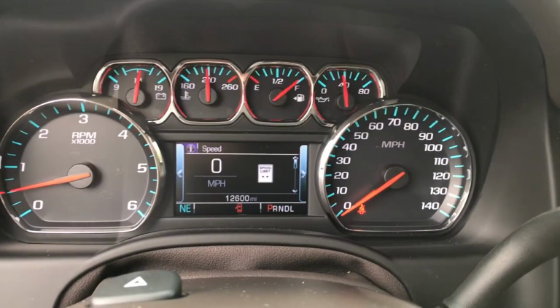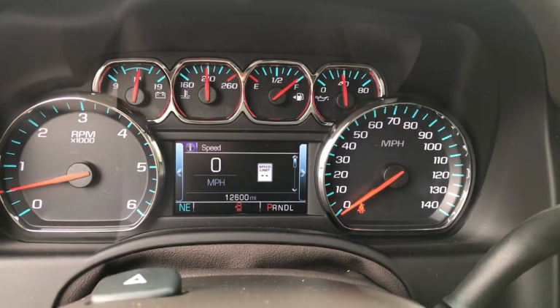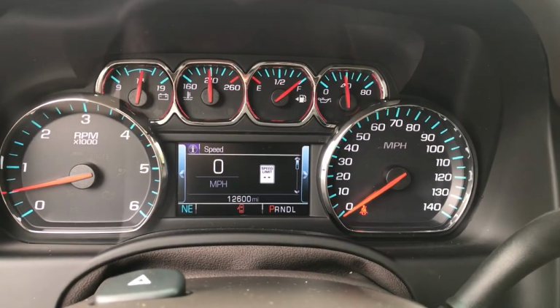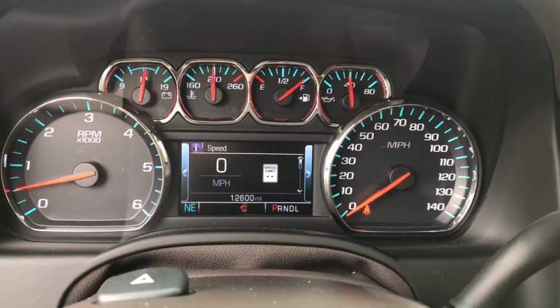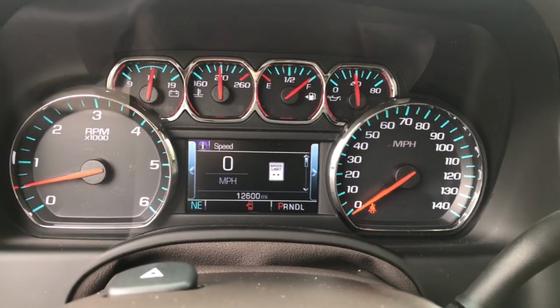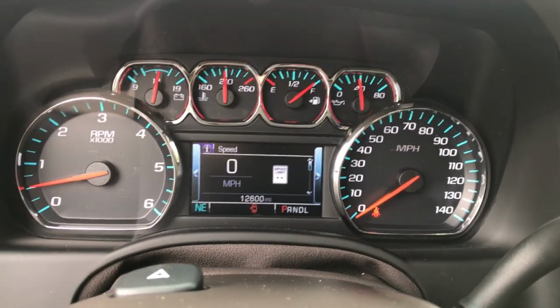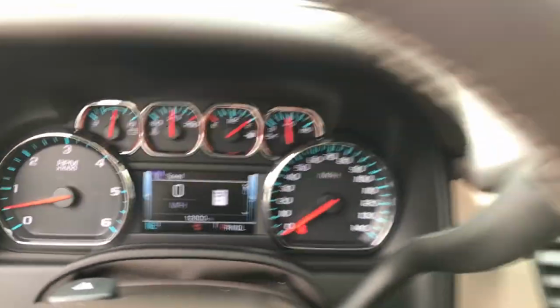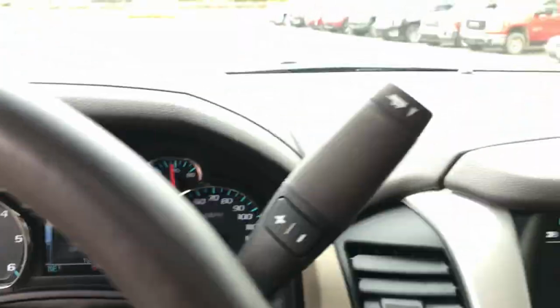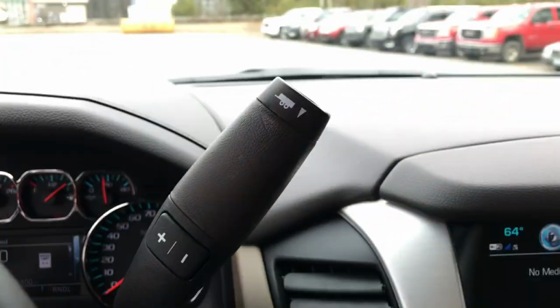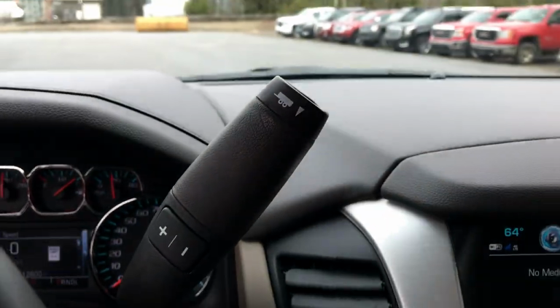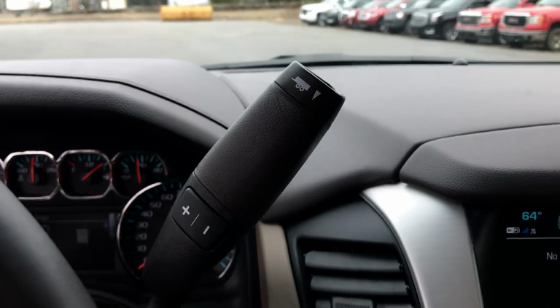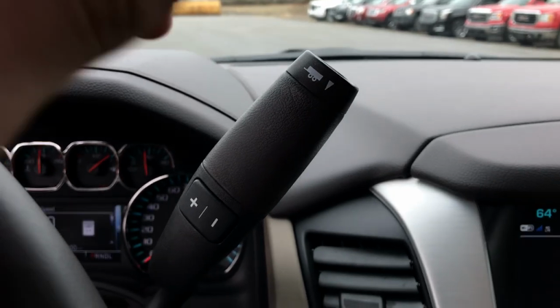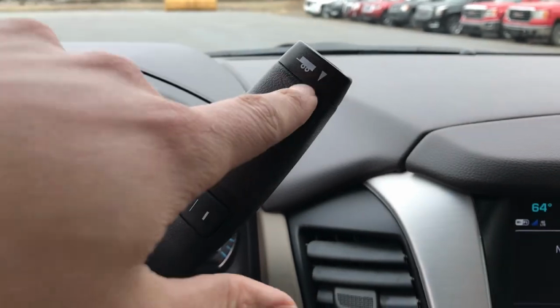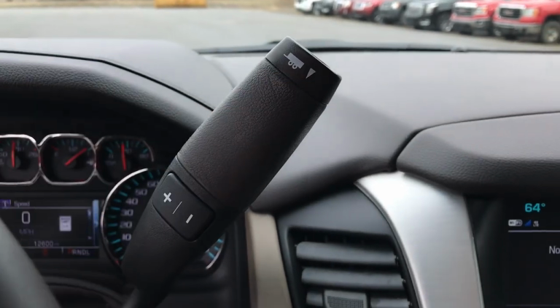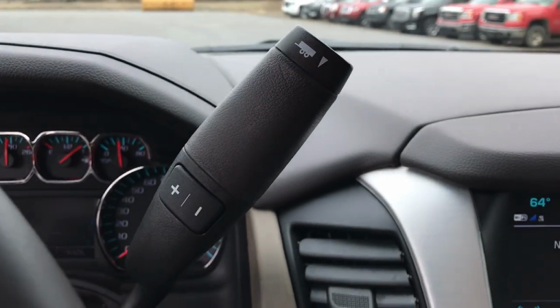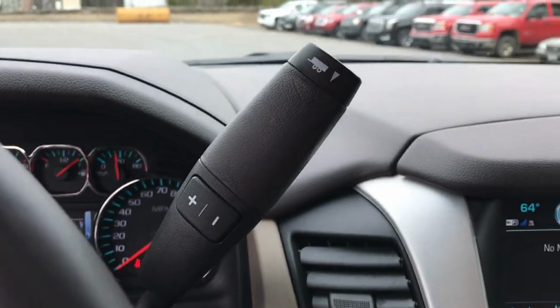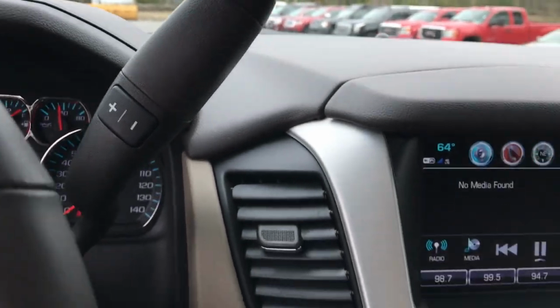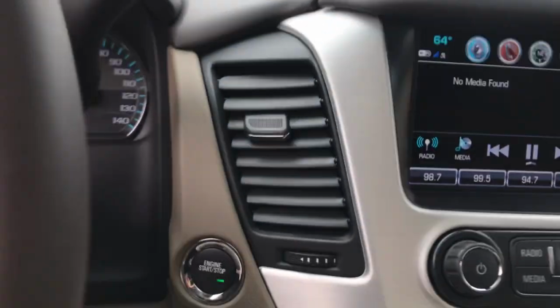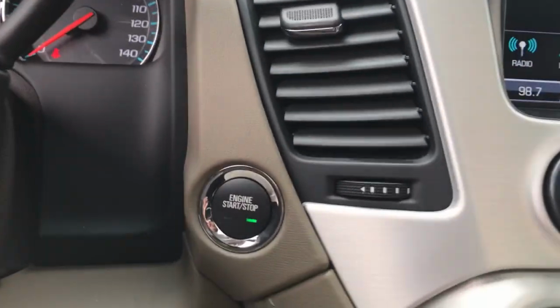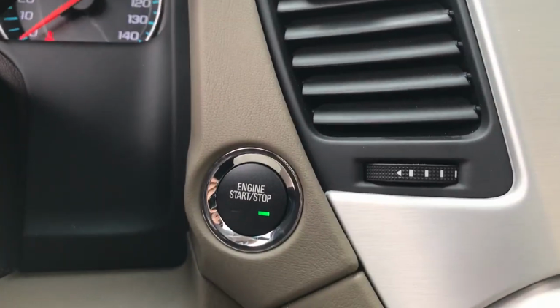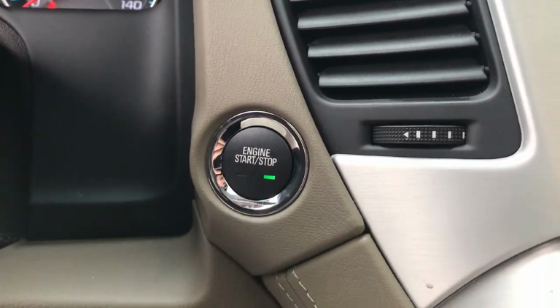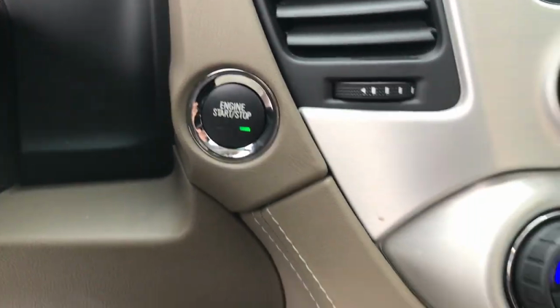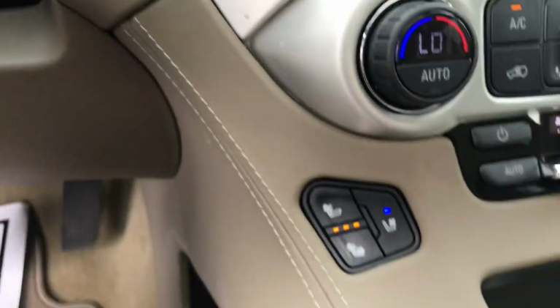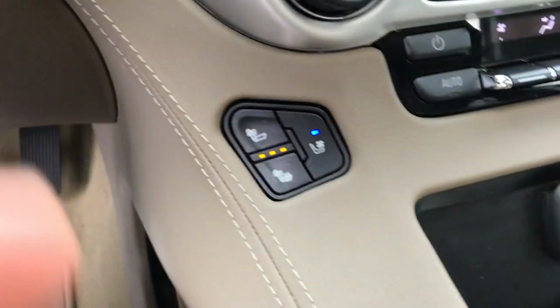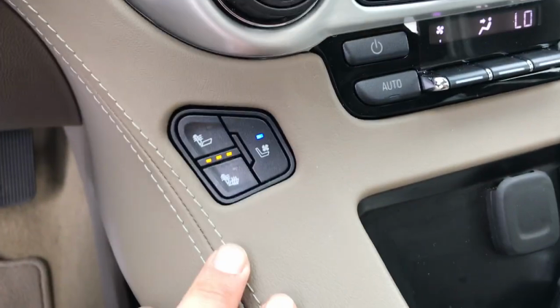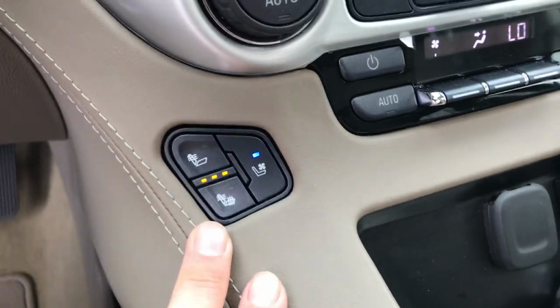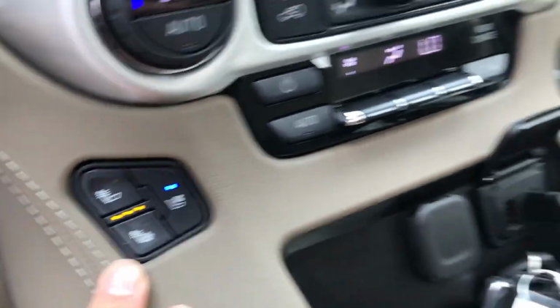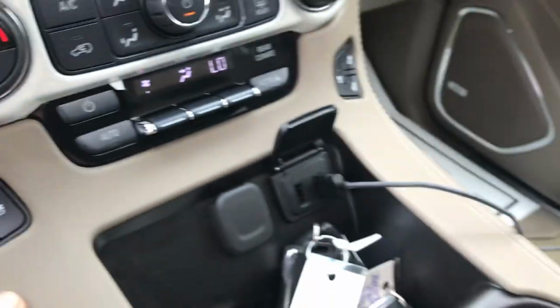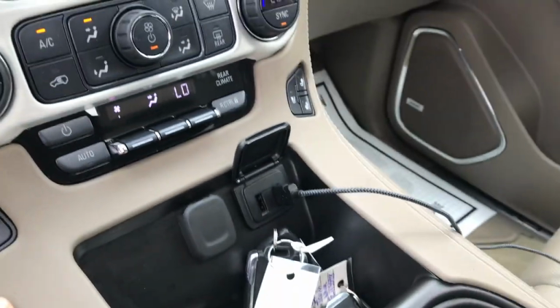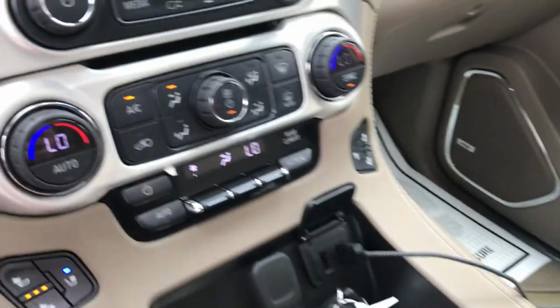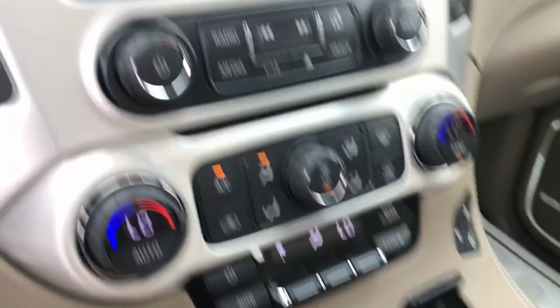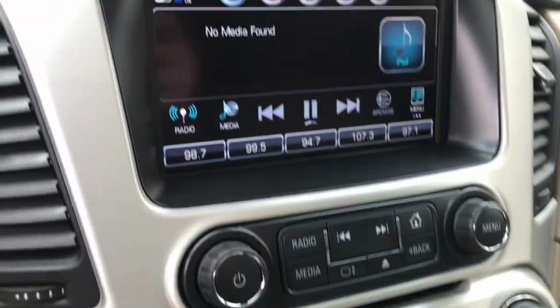Got your gauges here — 12,600 miles on this rig. Got your column shifter here with your tow haul mode, so this does have the trailering package. Got your push-button start. You got your heated and cooled front driver and passenger seat as well.